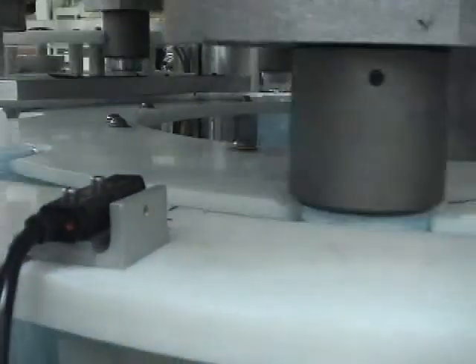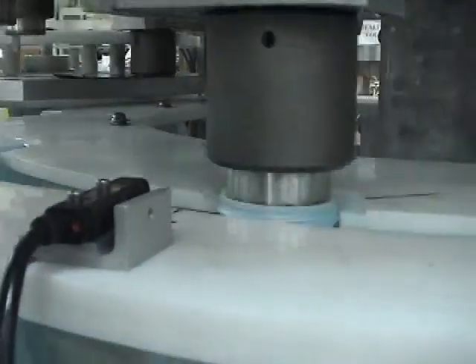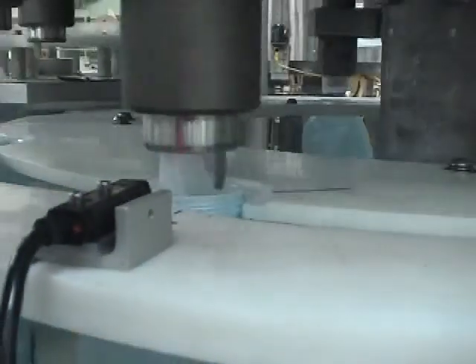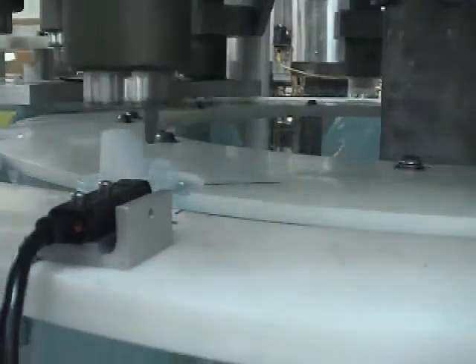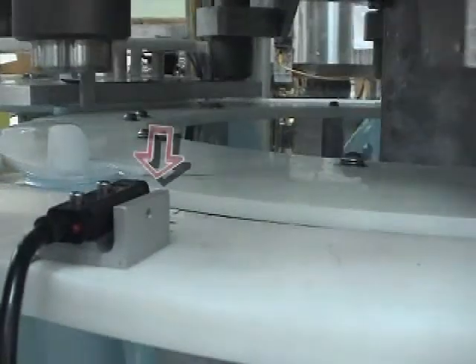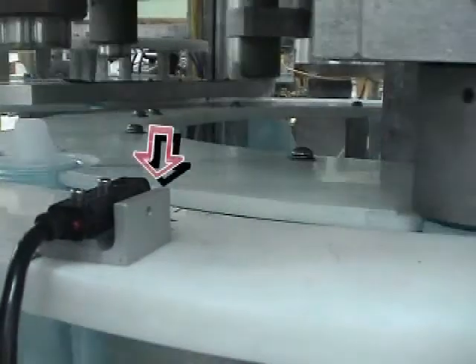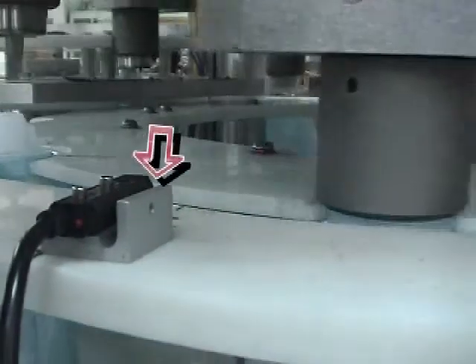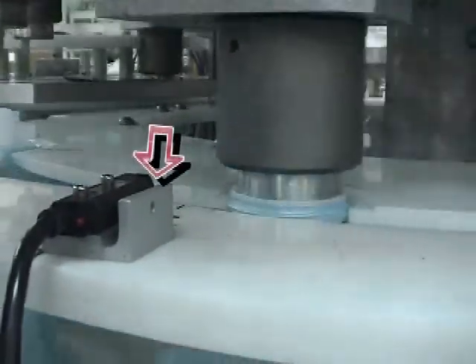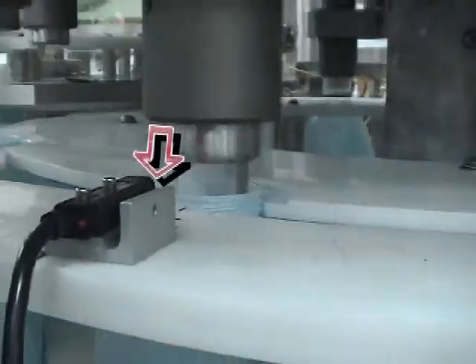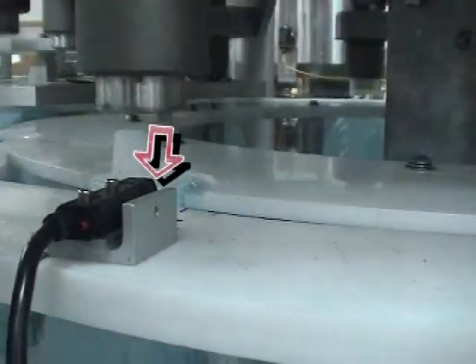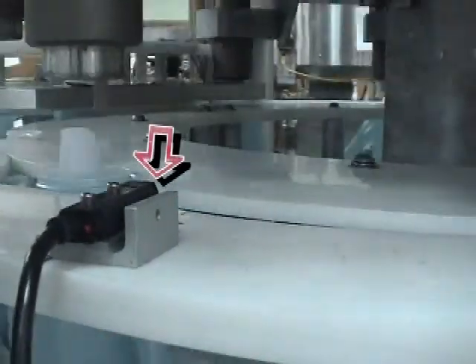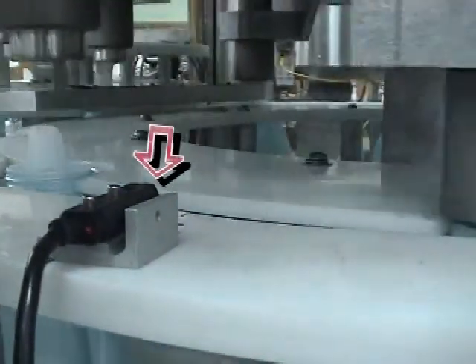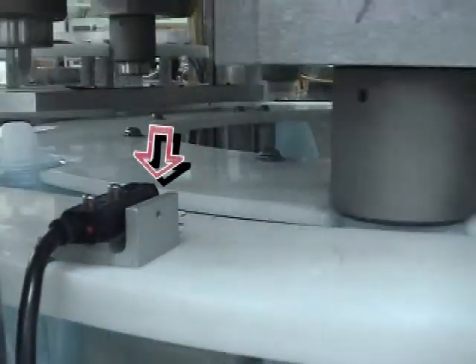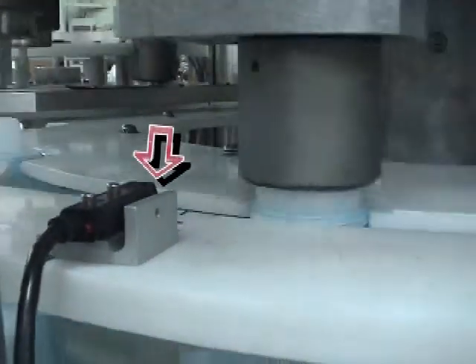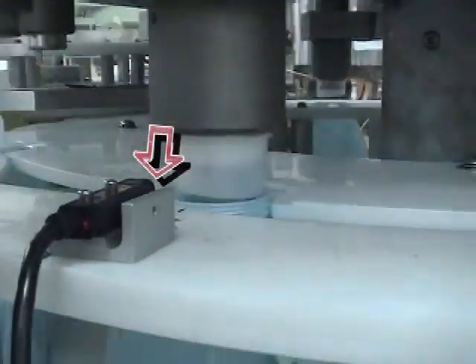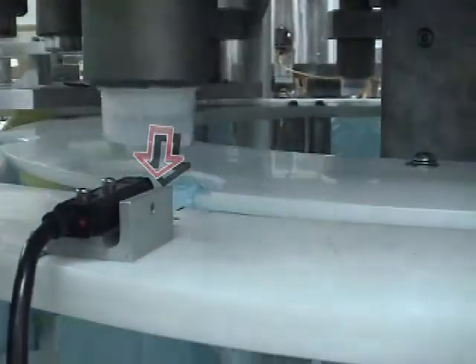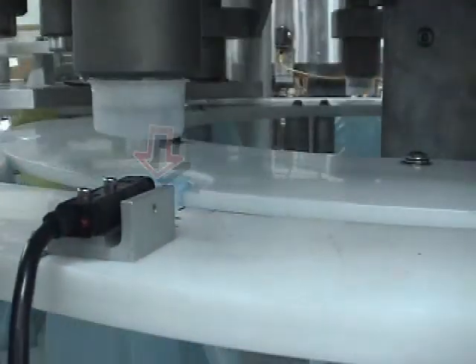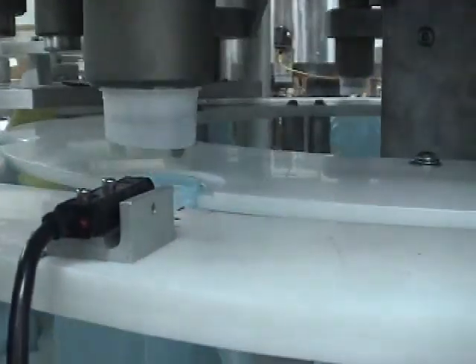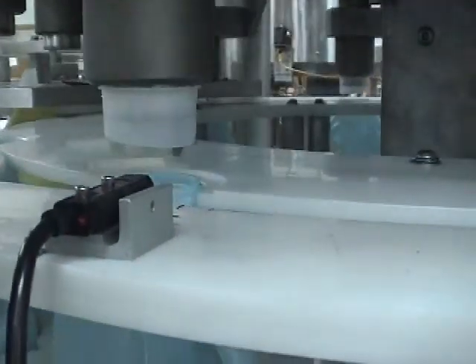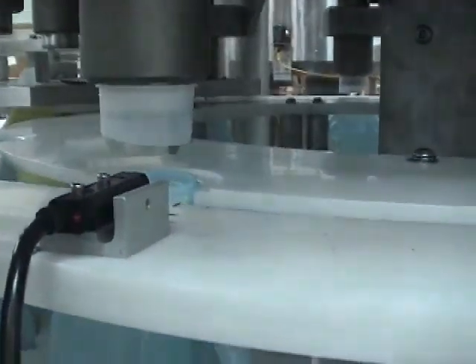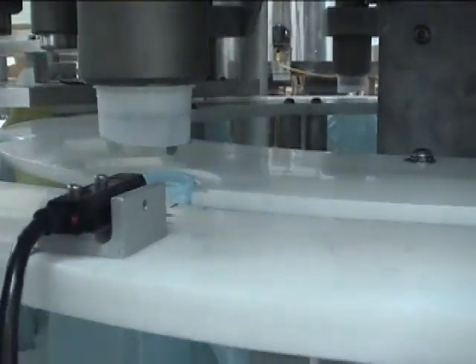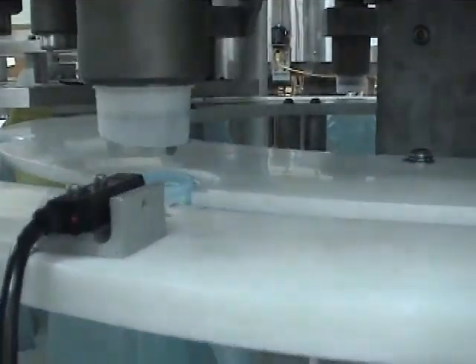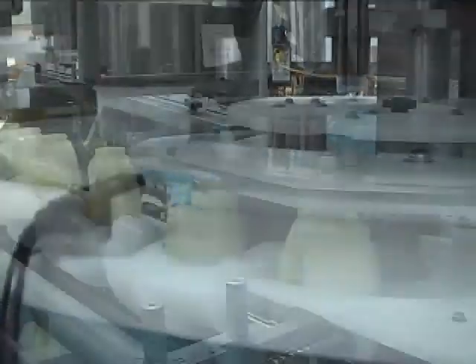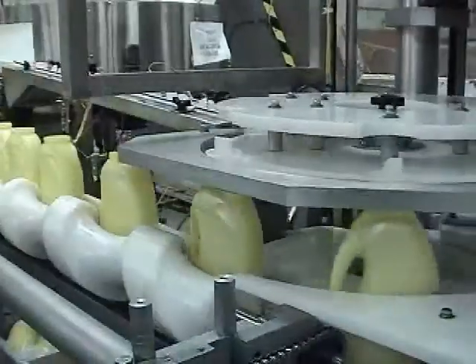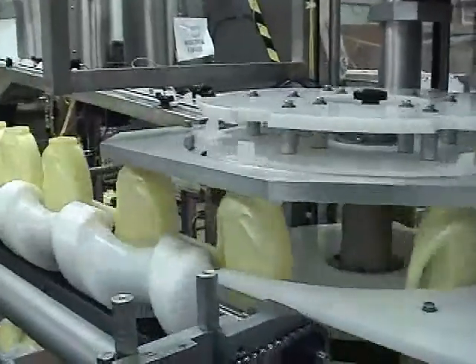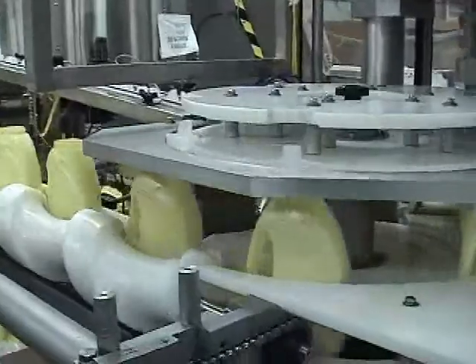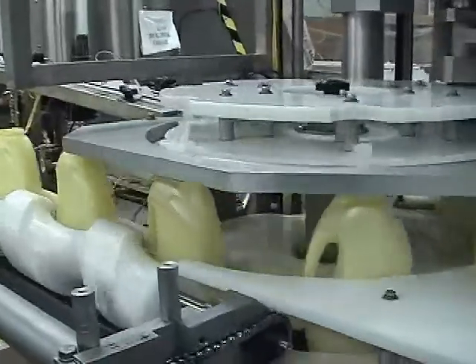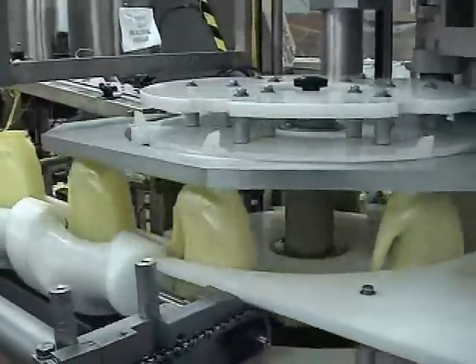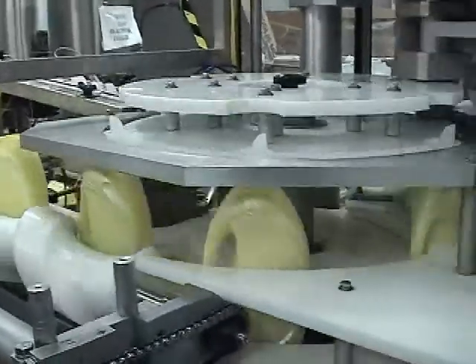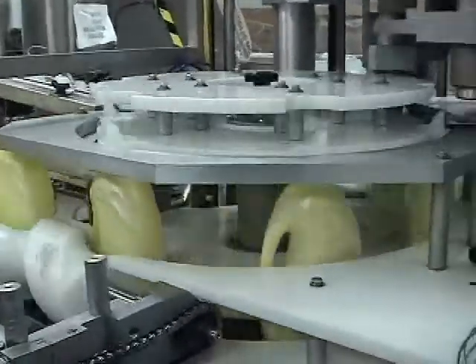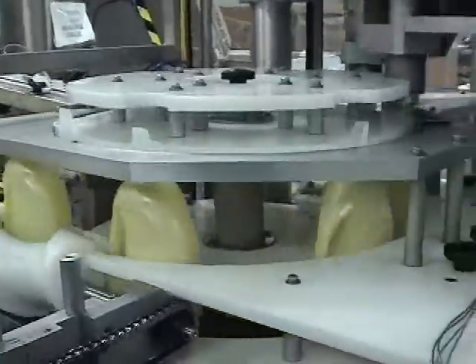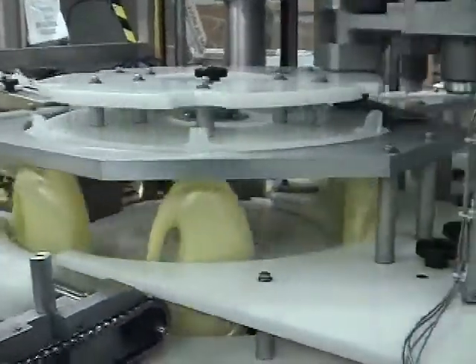The spout-not-set sensor will automatically stop the machine if a spout remains with the mandrel due to a malformed container or spout.